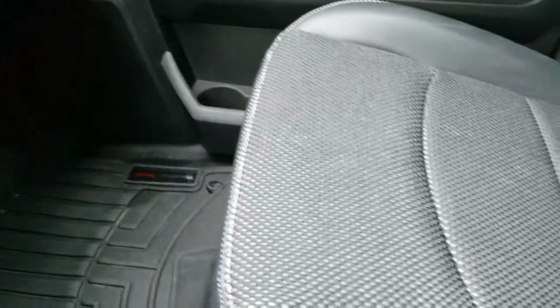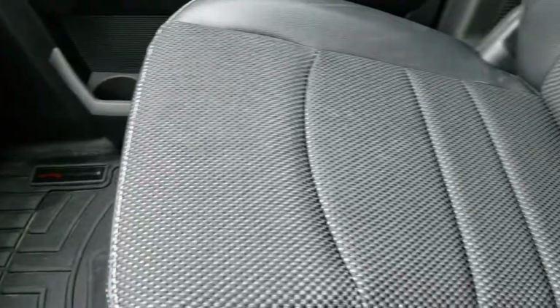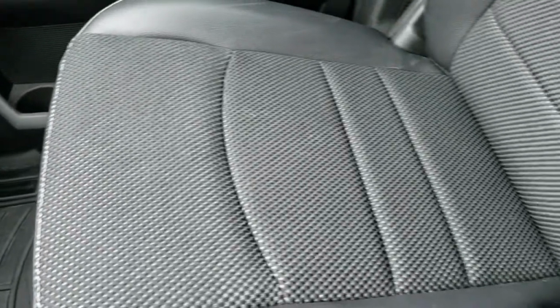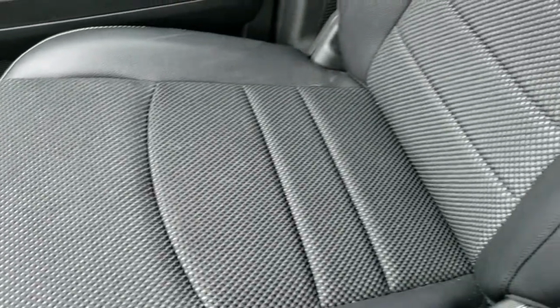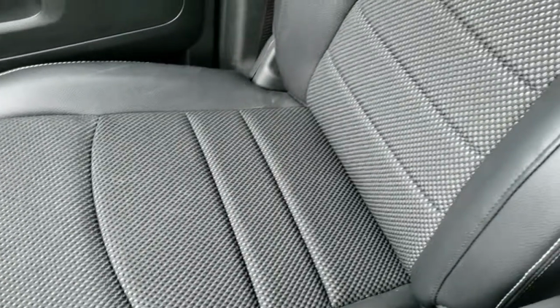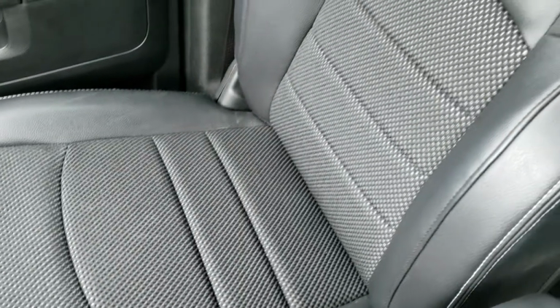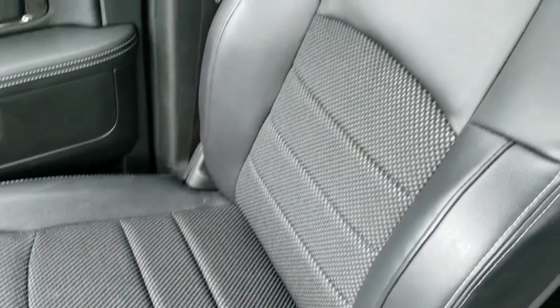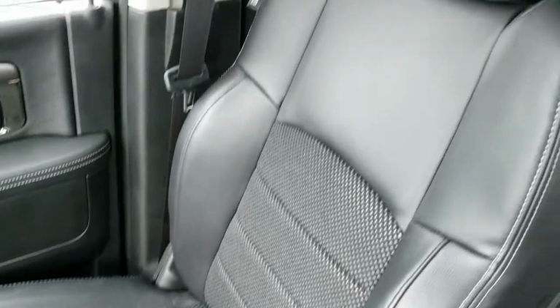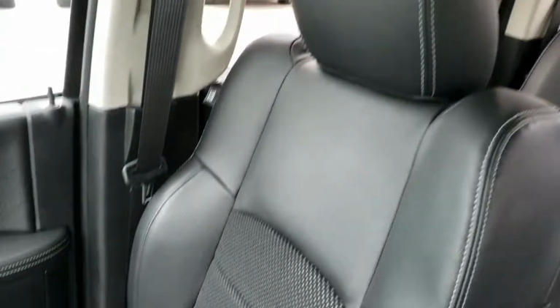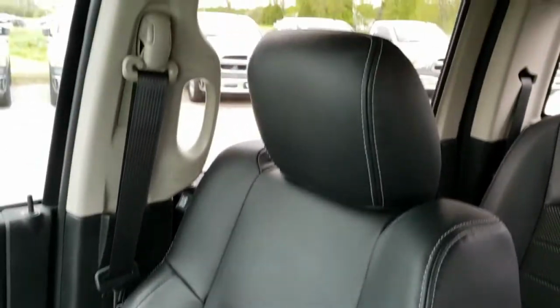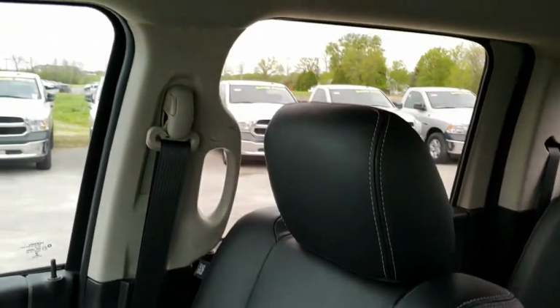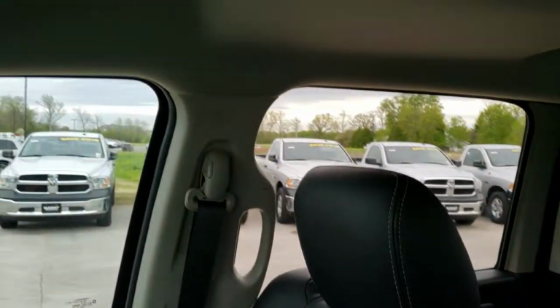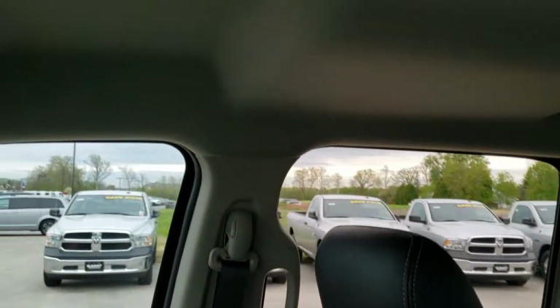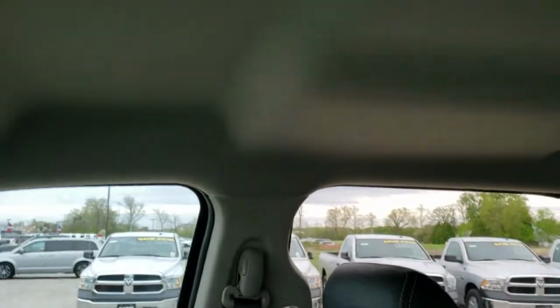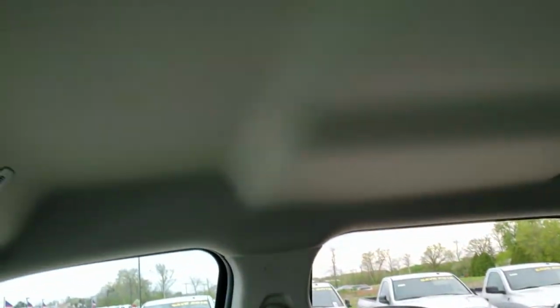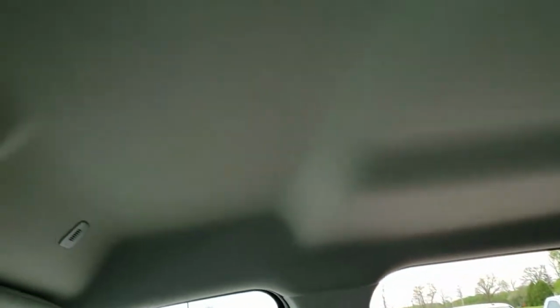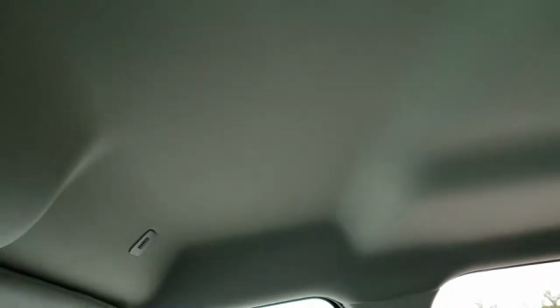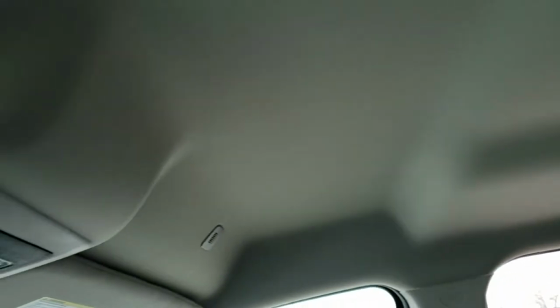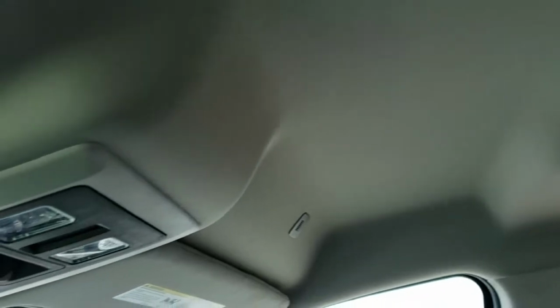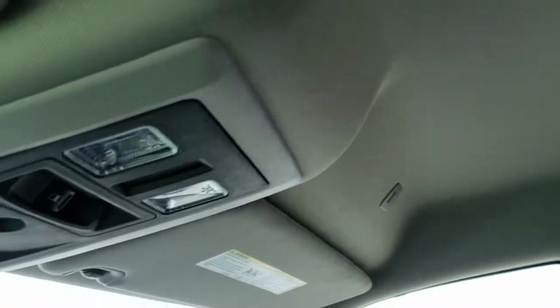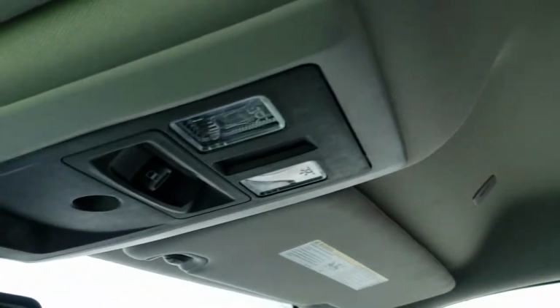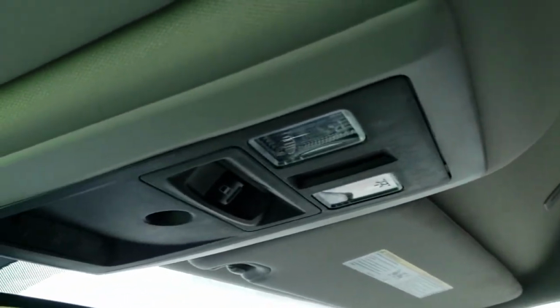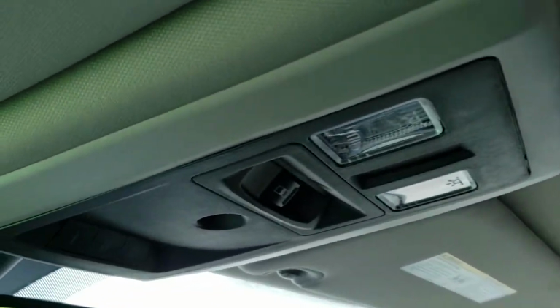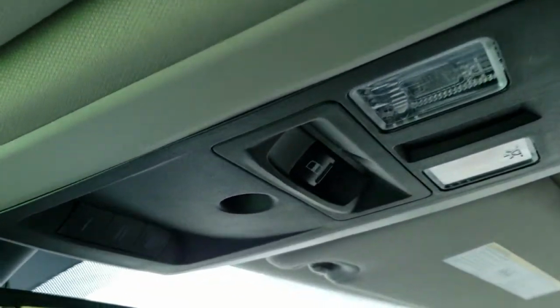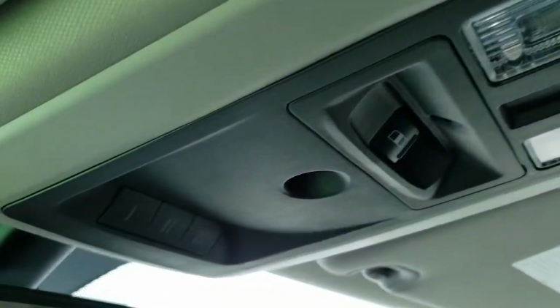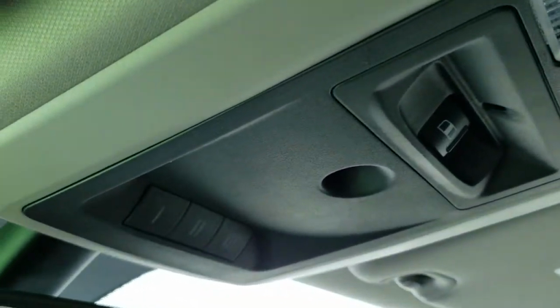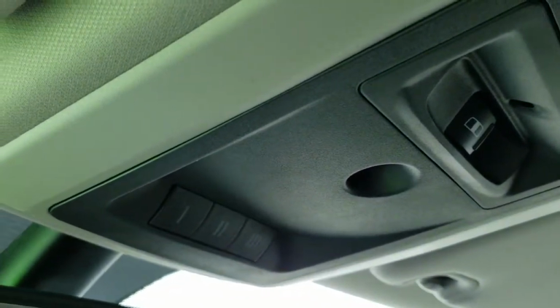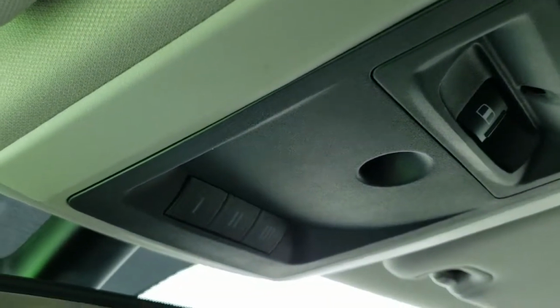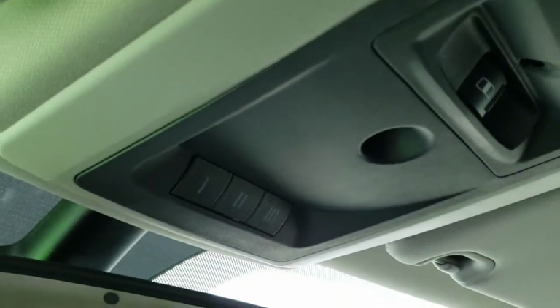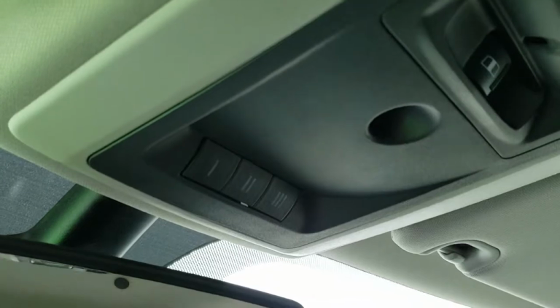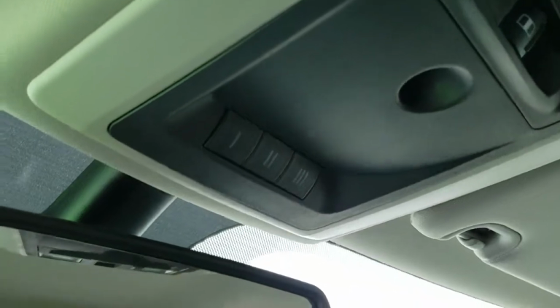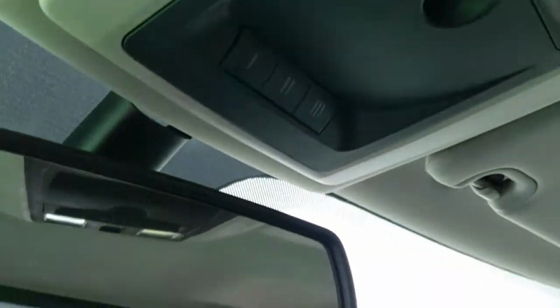Passenger seat is very clean as well — no rips or tears on that. It has side curtain airbags and the headliner is super clean. Power sliding rear window and your HomeLink buttons for your garage door, security systems, and lighting systems.